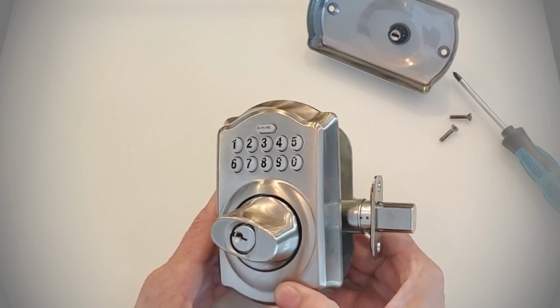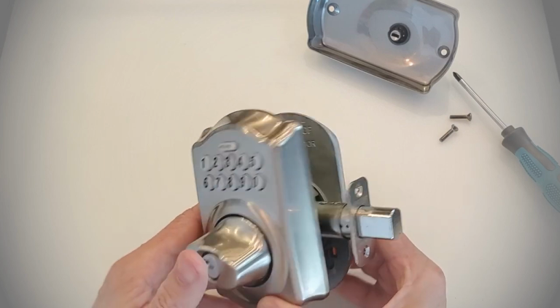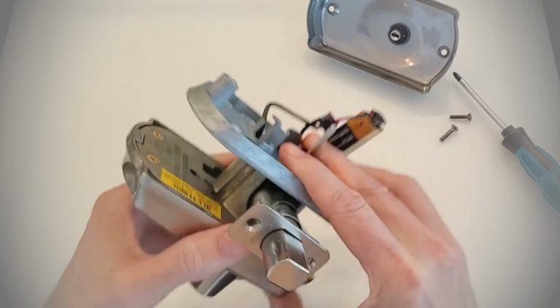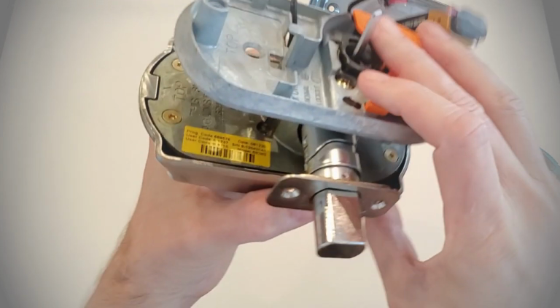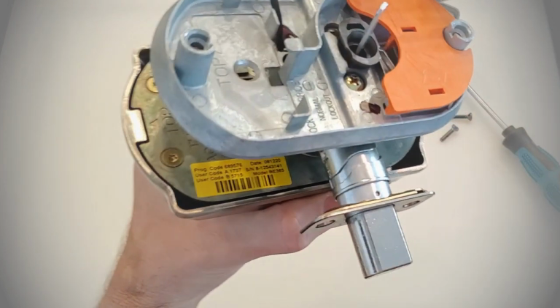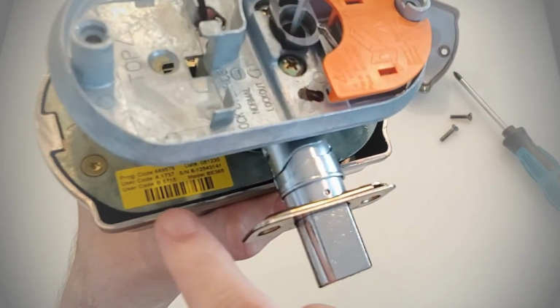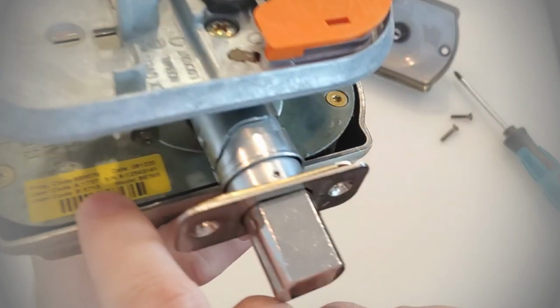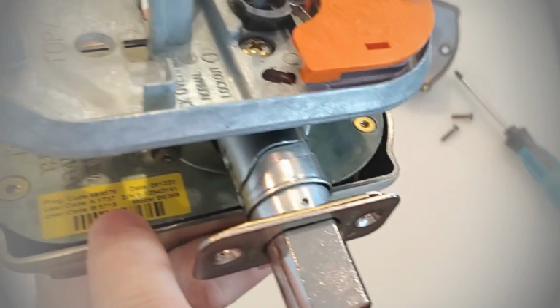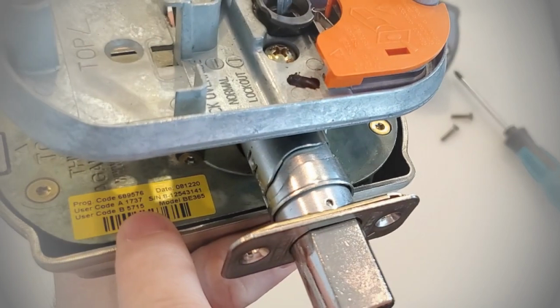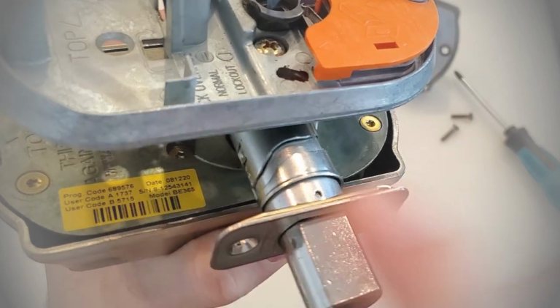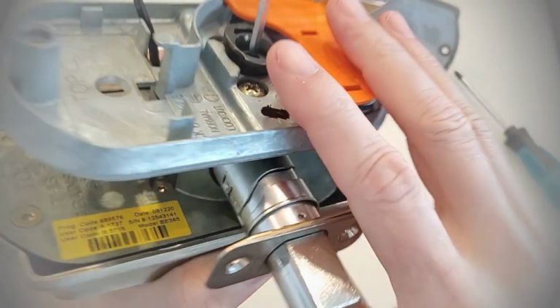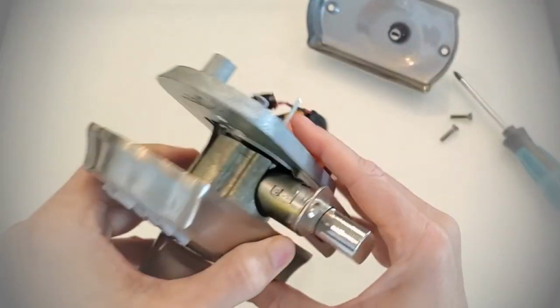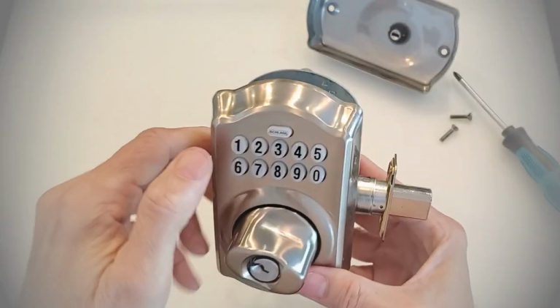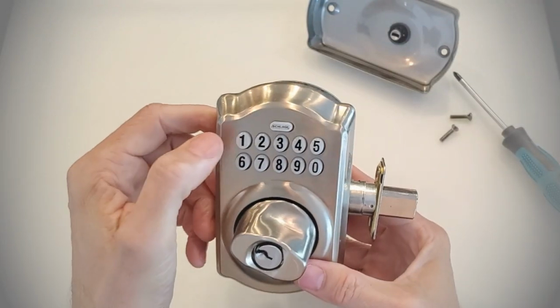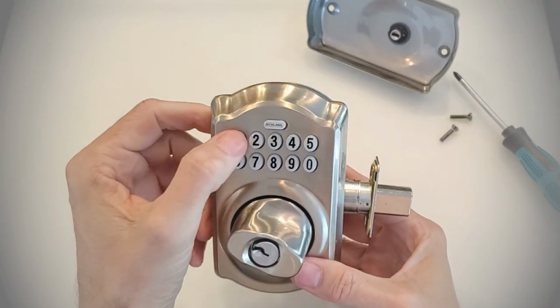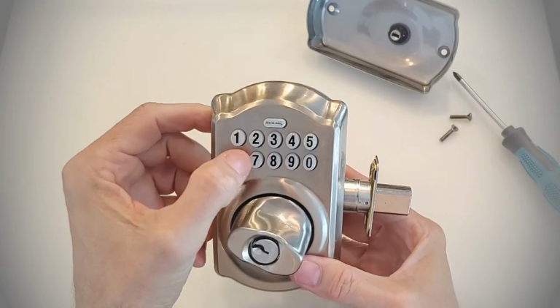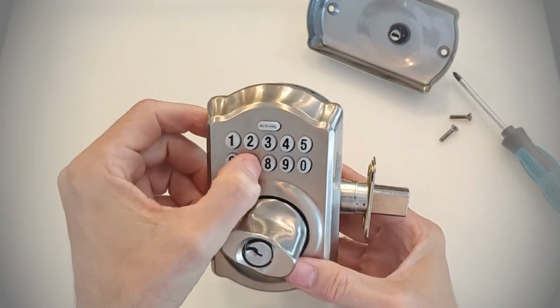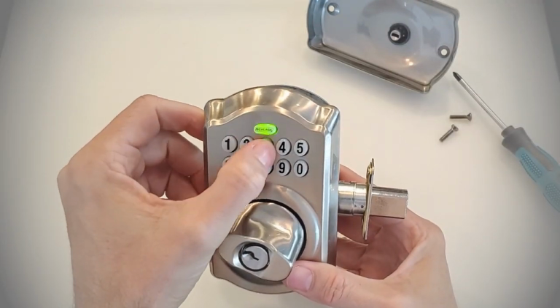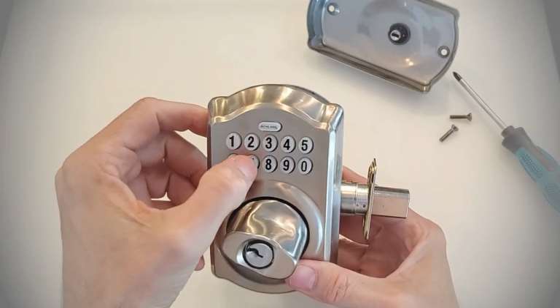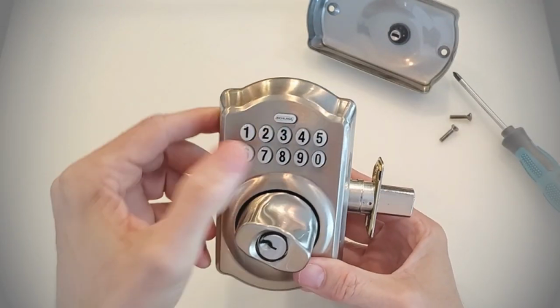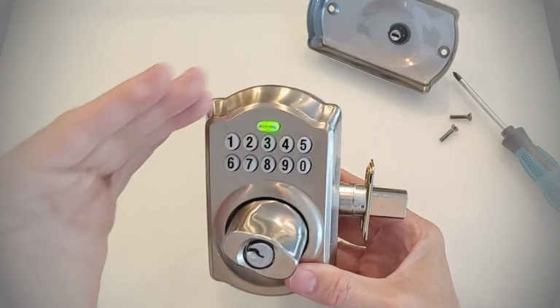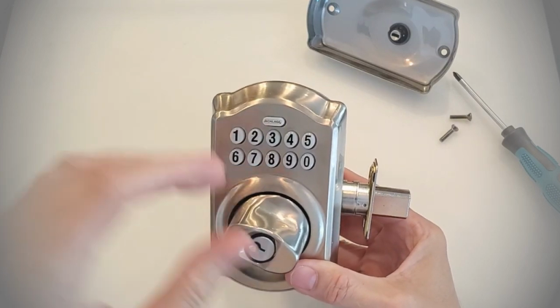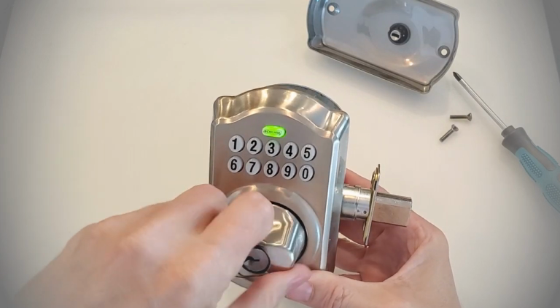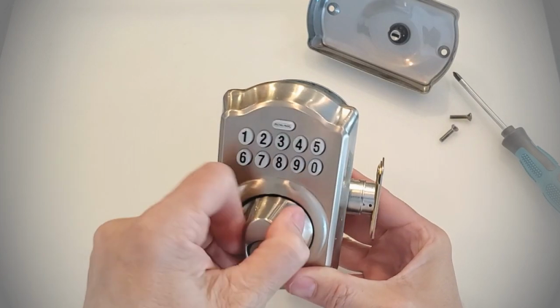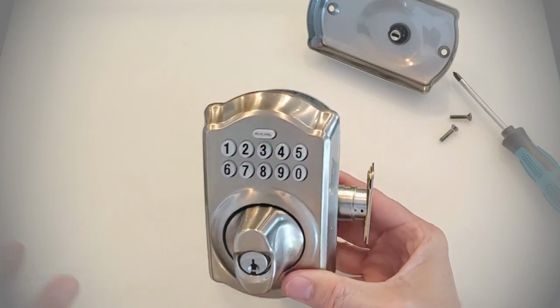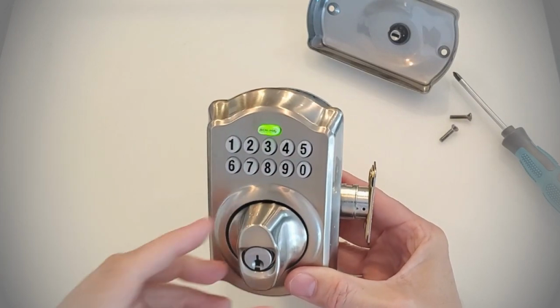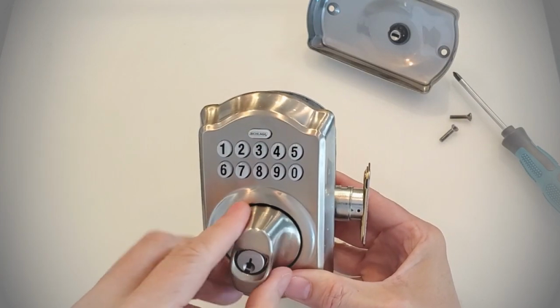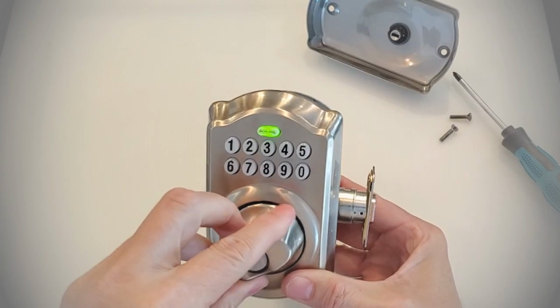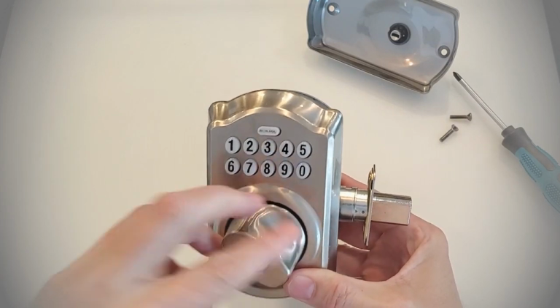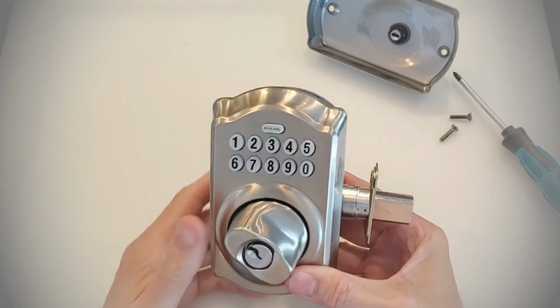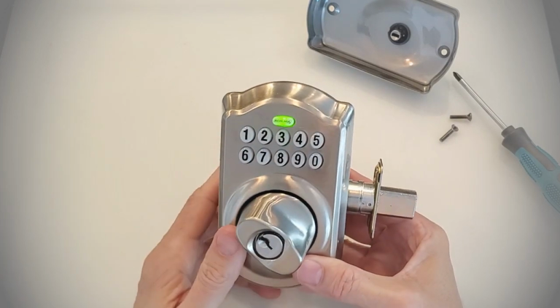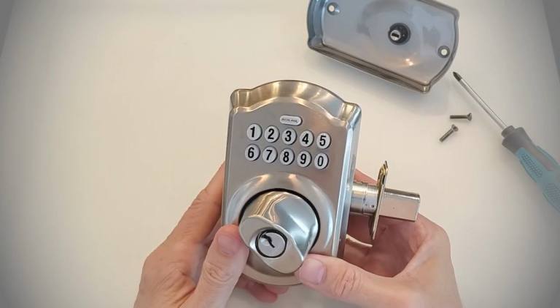Let me take a look at that code again — it is 1737. It accepted the code and everything has been factory reset on this lock.